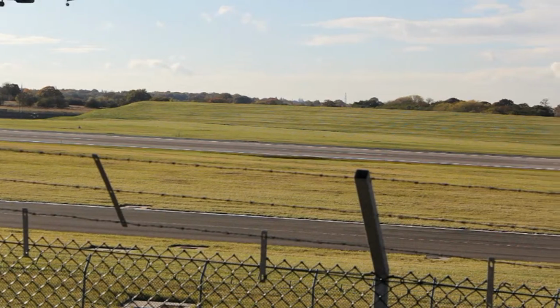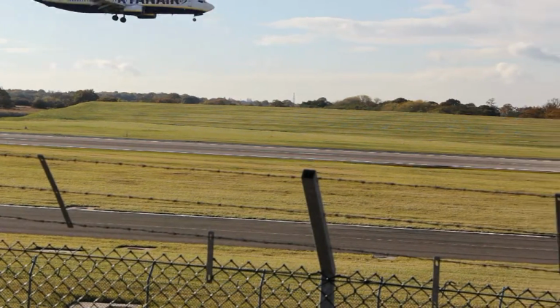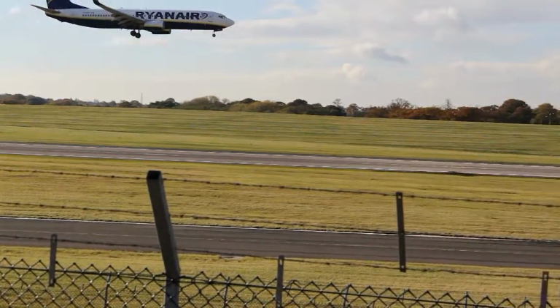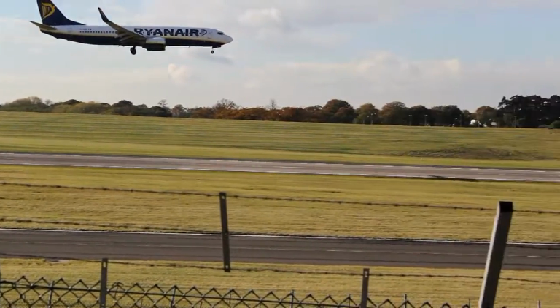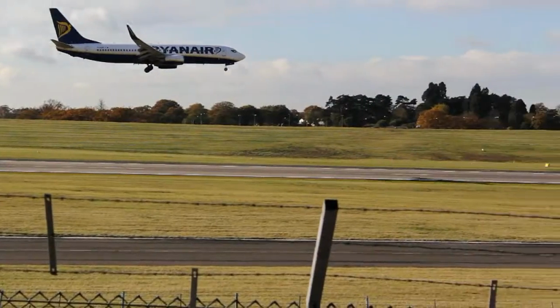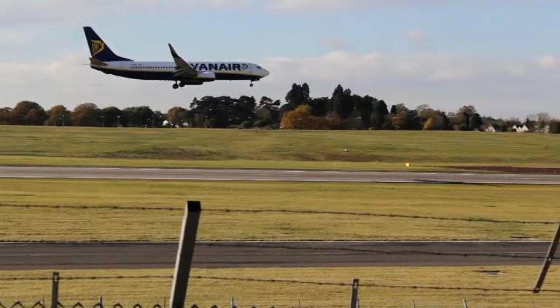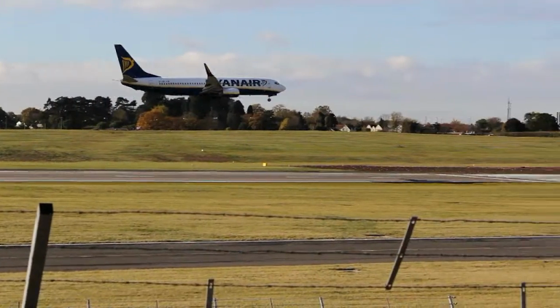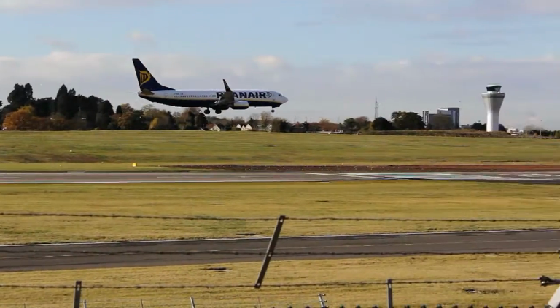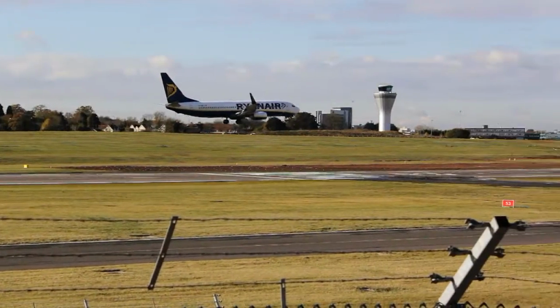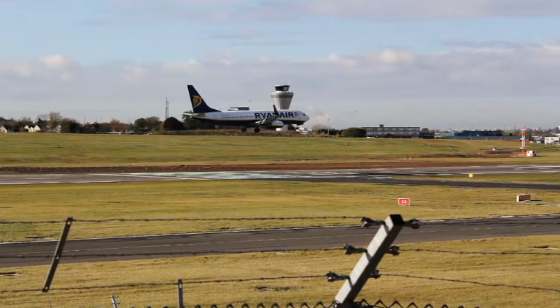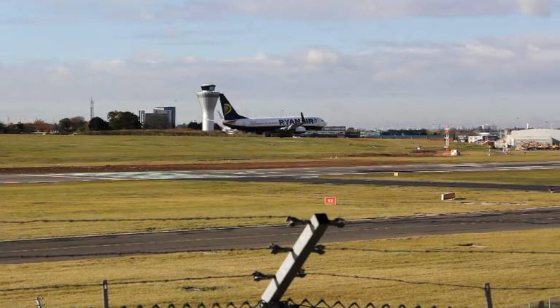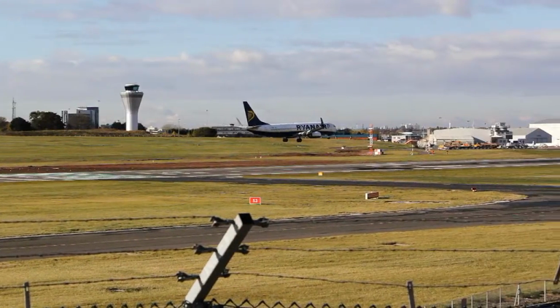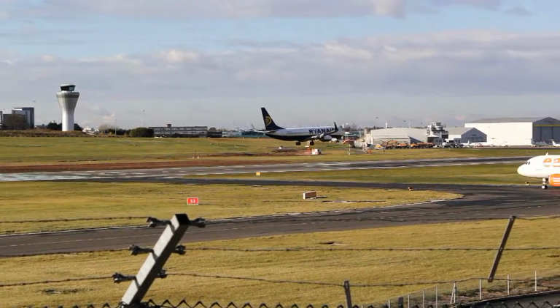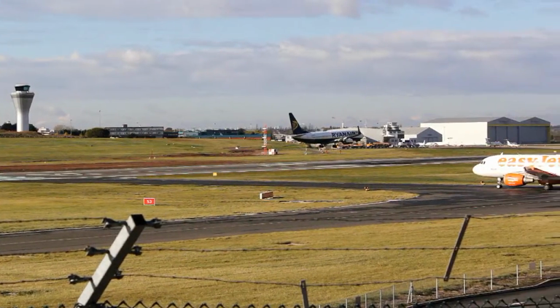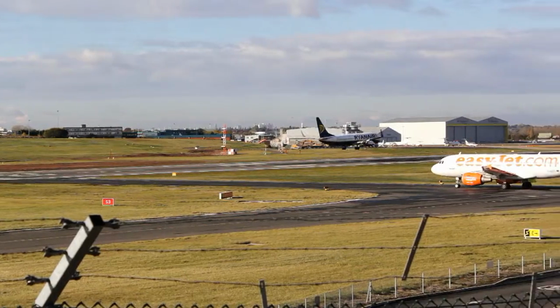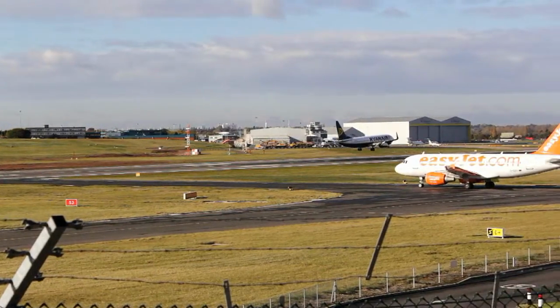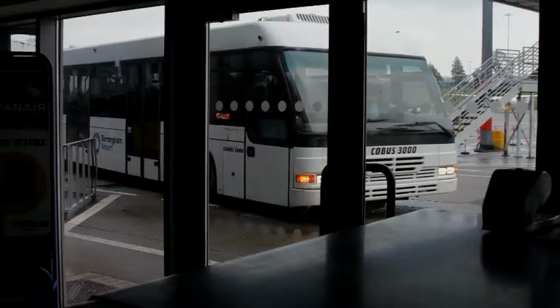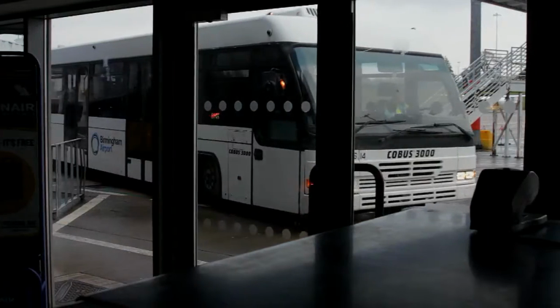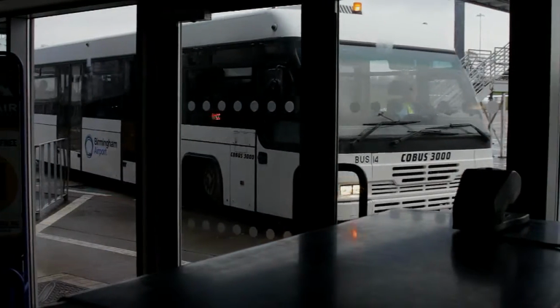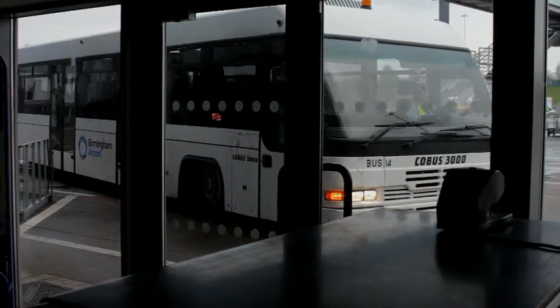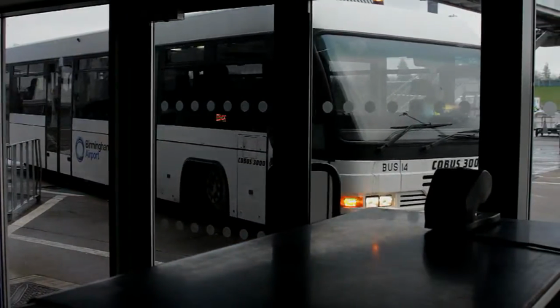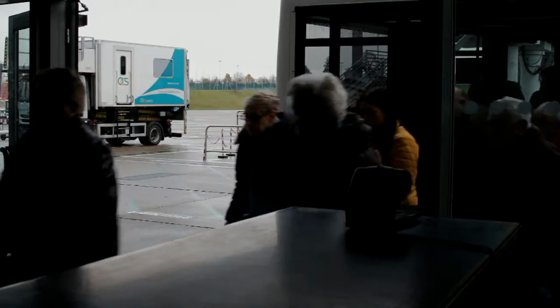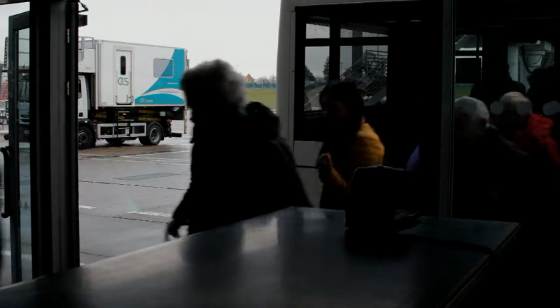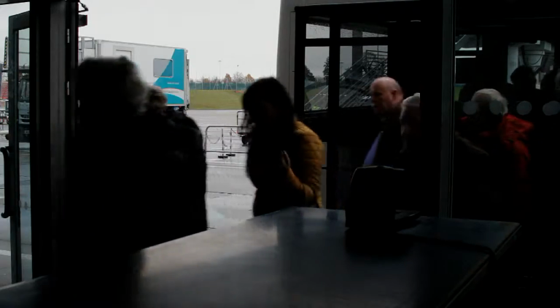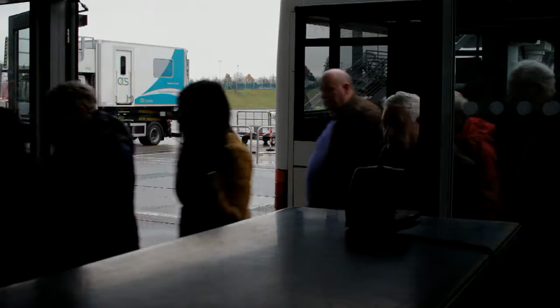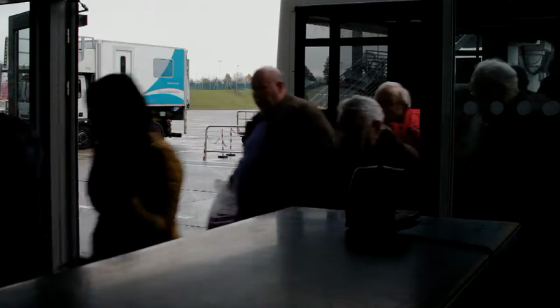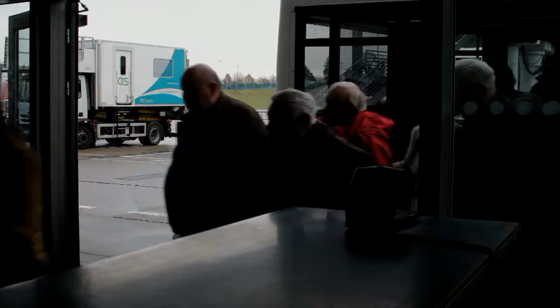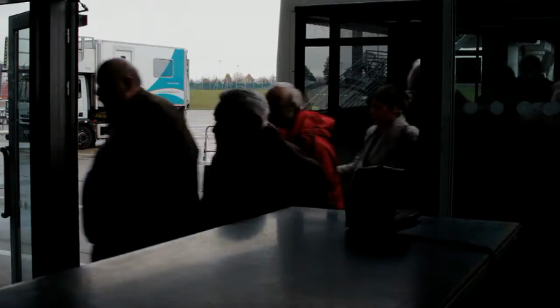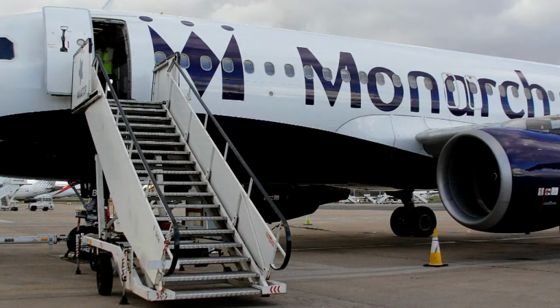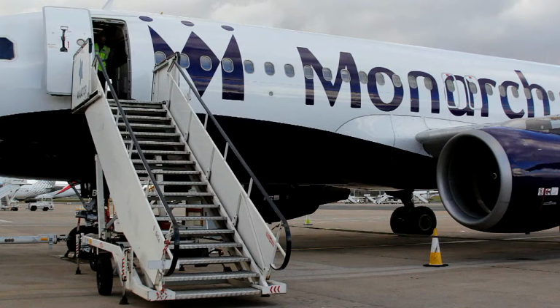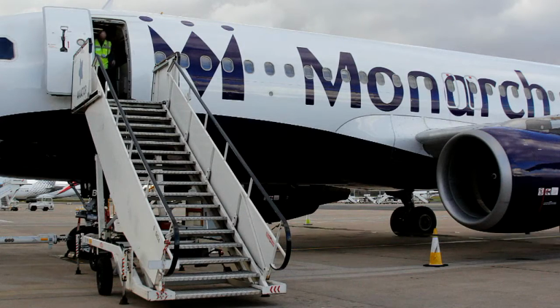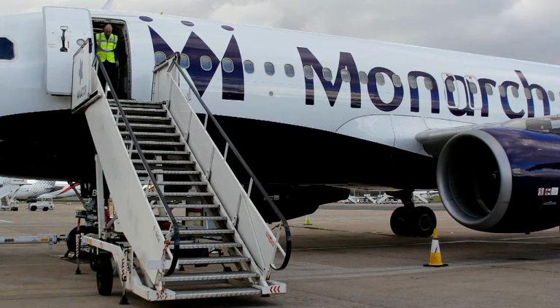If you are landing at Birmingham Airport for the first time, or returning from a trip away, this section will guide you through the process. You might leave the plane in a number of ways, usually through a short tunnel, but maybe down some steps to a bus or a short walk to the arrivals area.